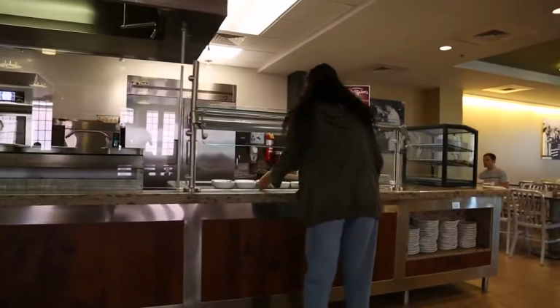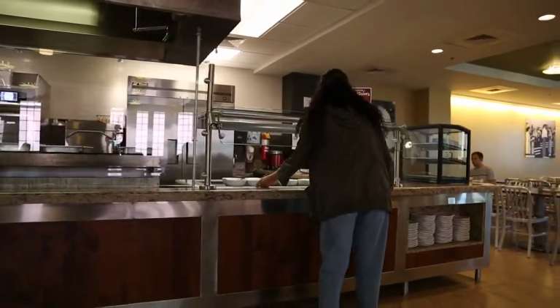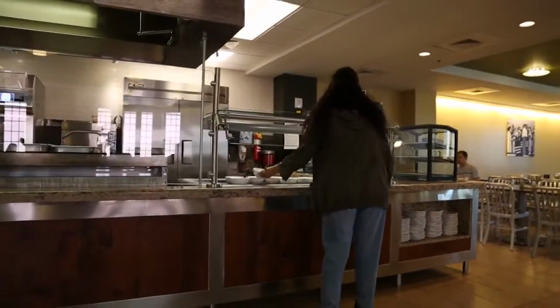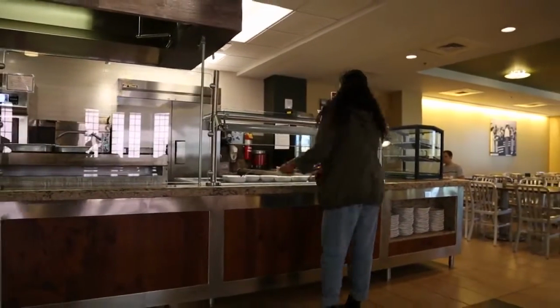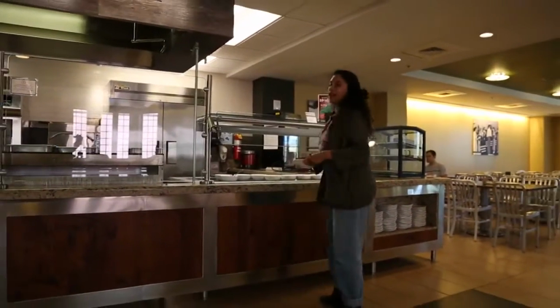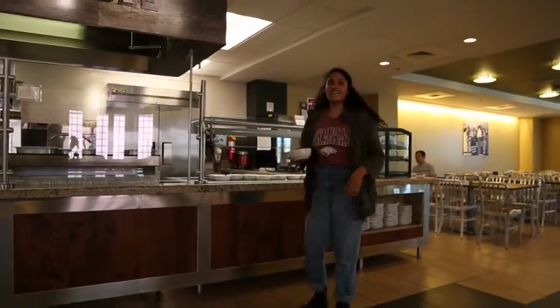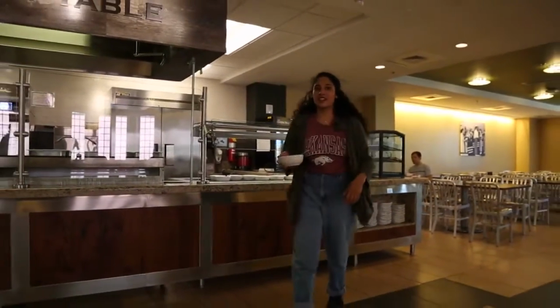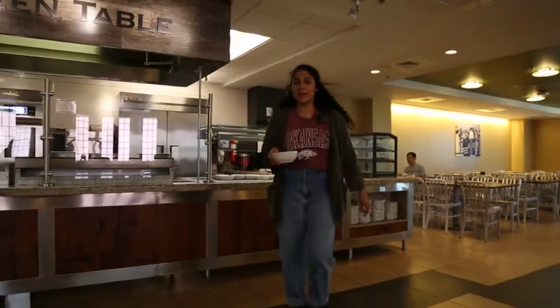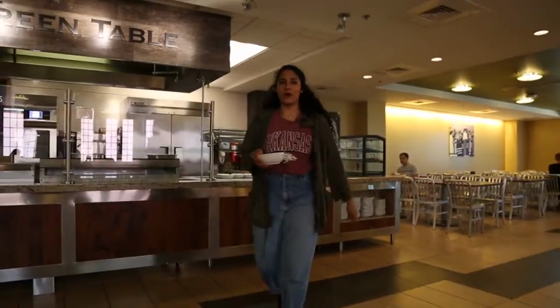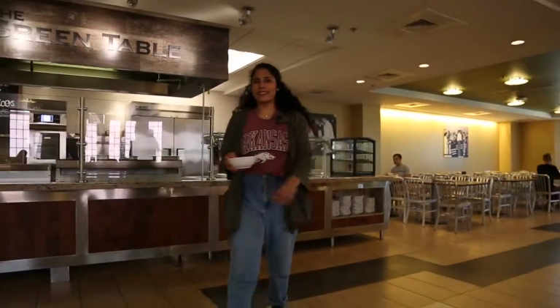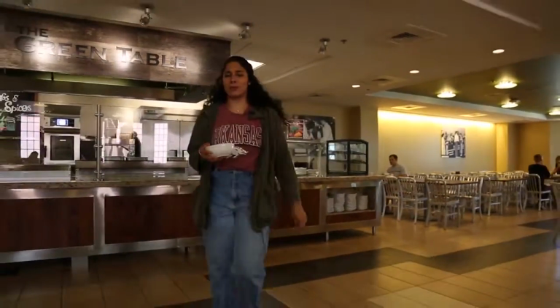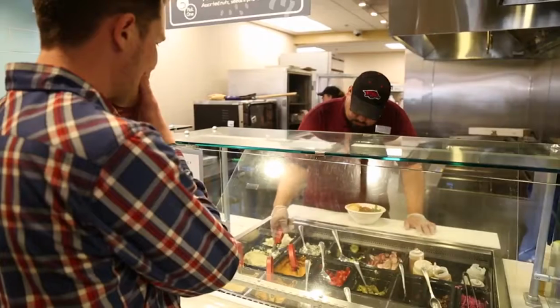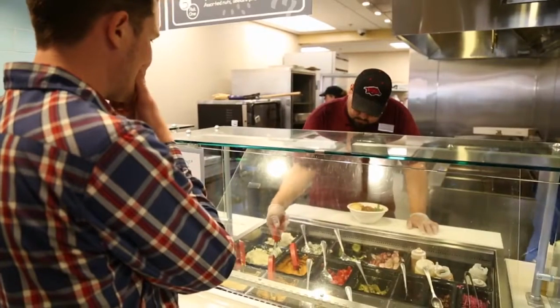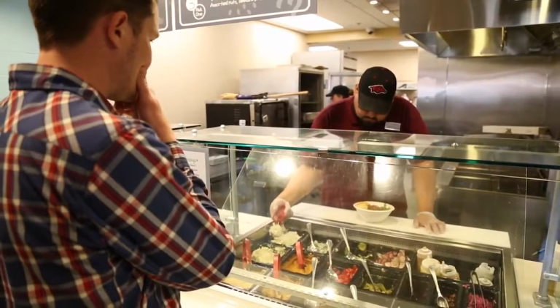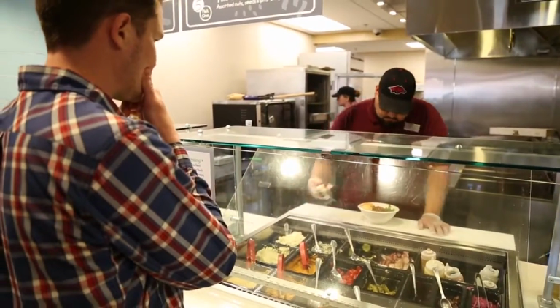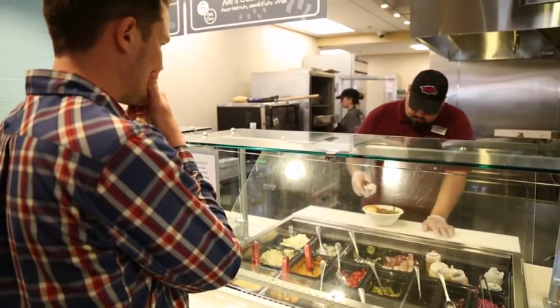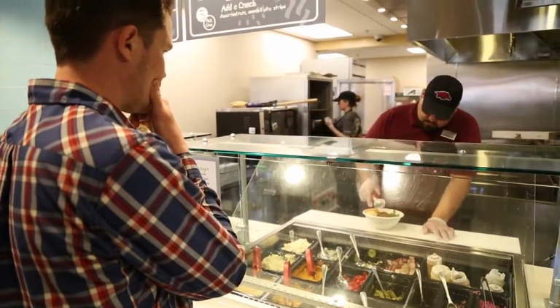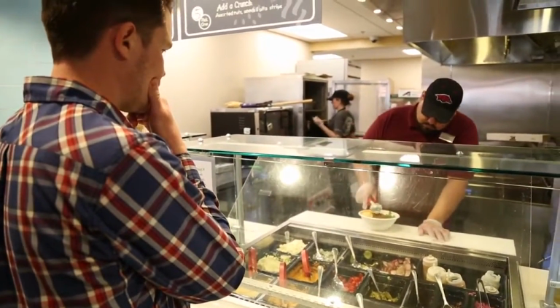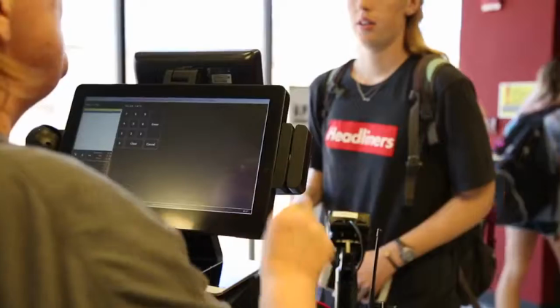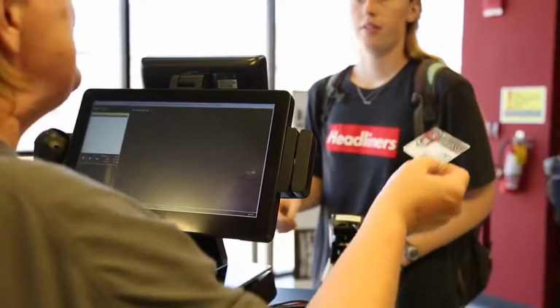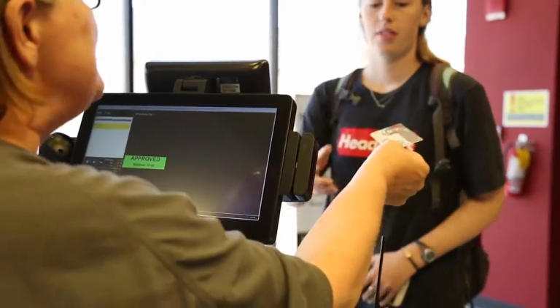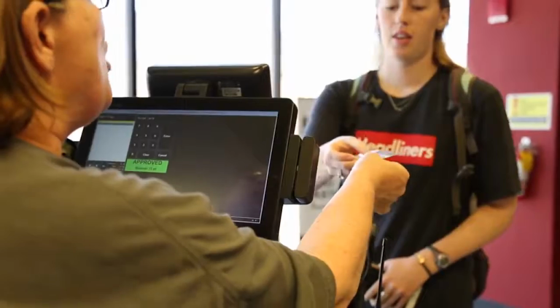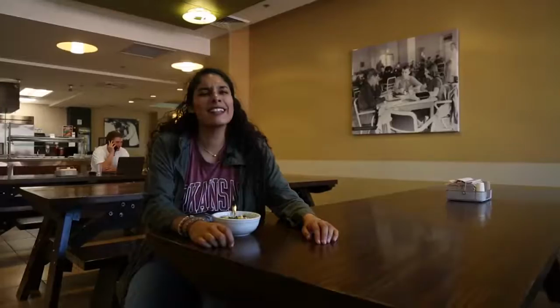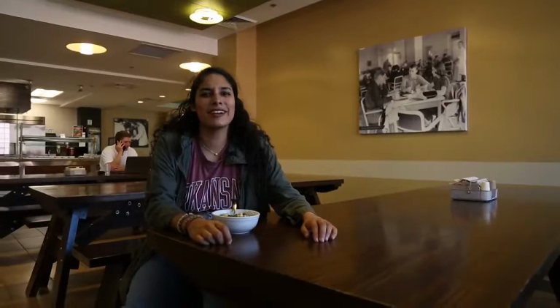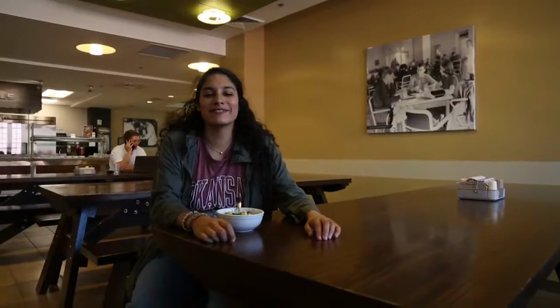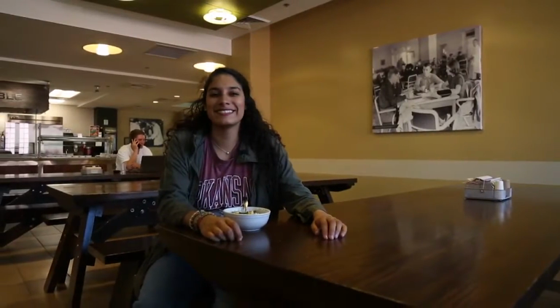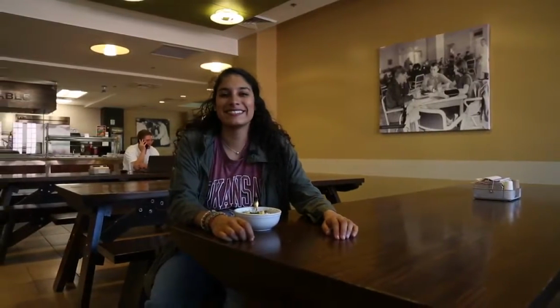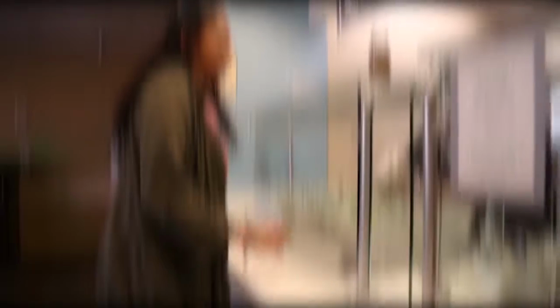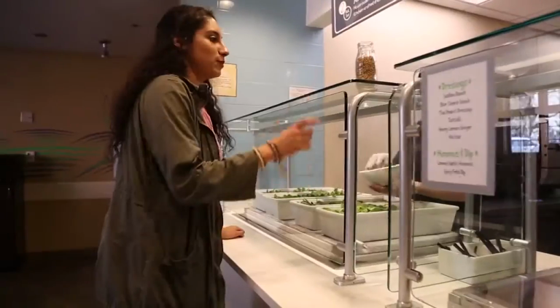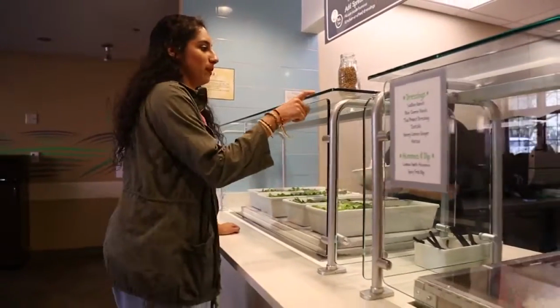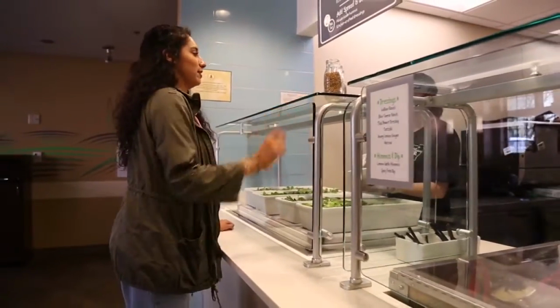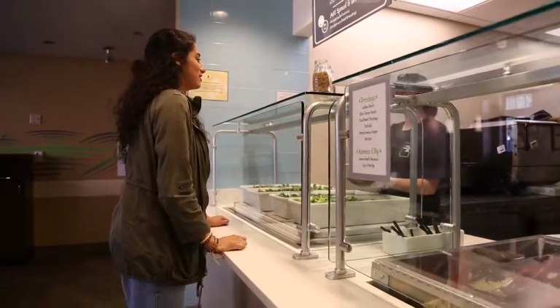I'm grabbing a vegetarian bowl — it's like Chipotle and I love it. There are many options on campus, let's go find out. Three scoops of the basmati rice.